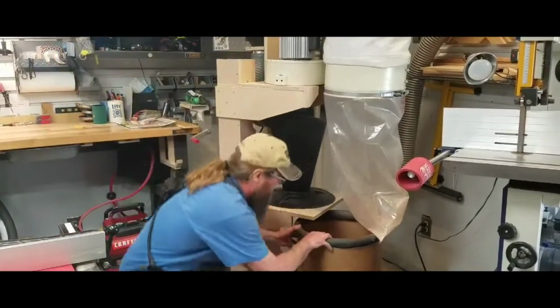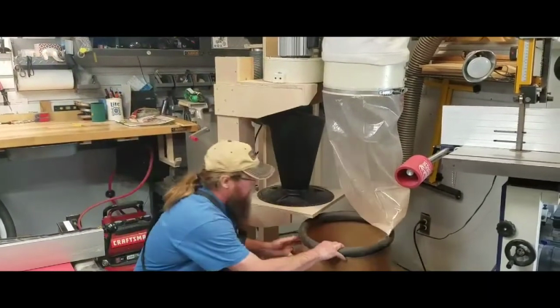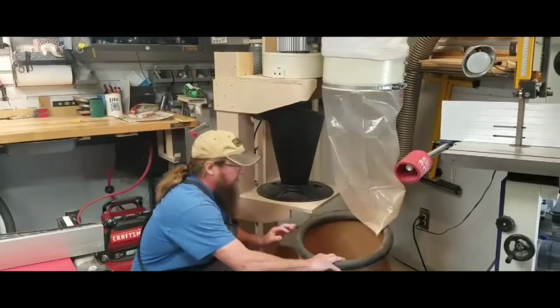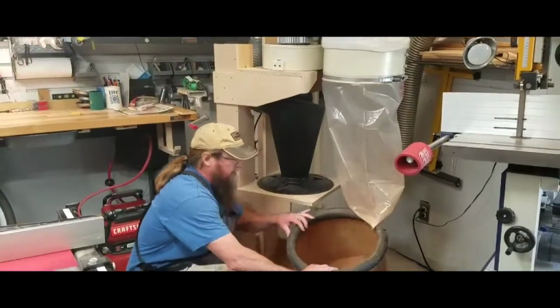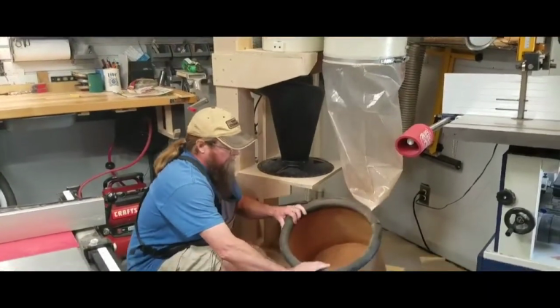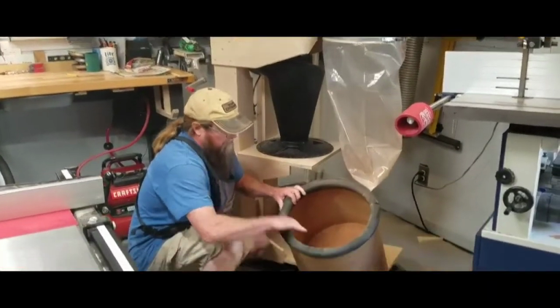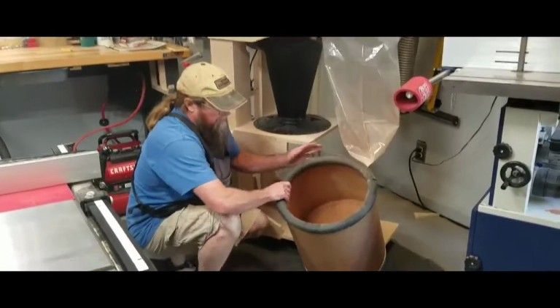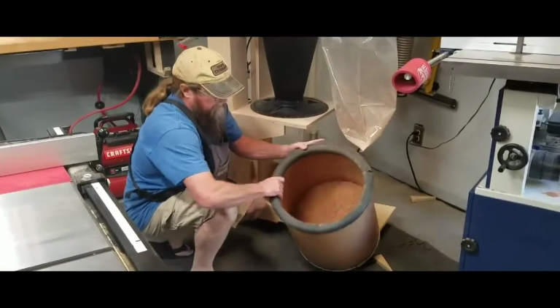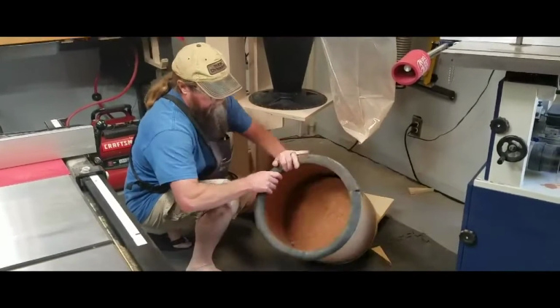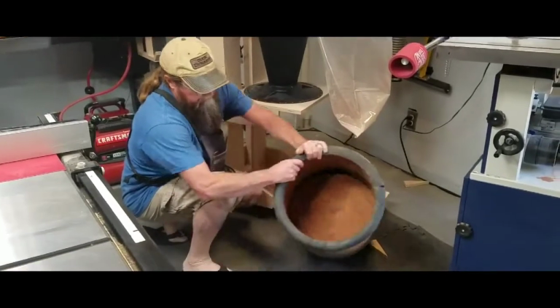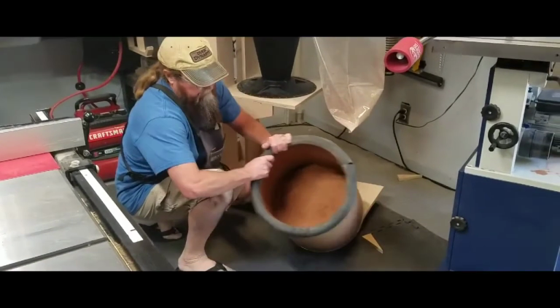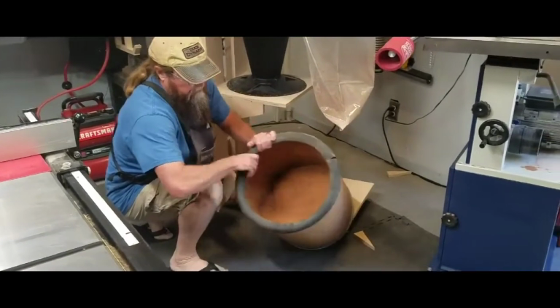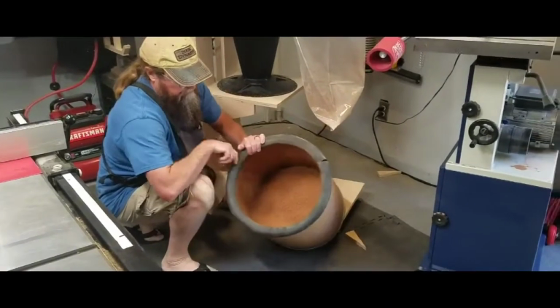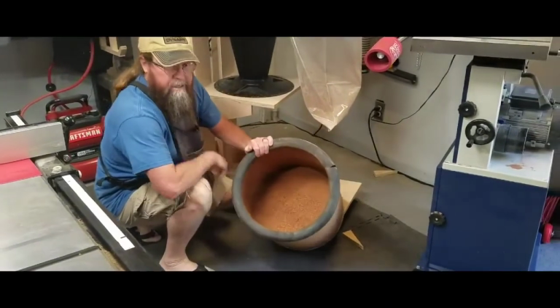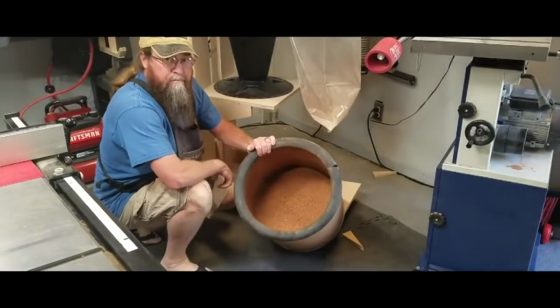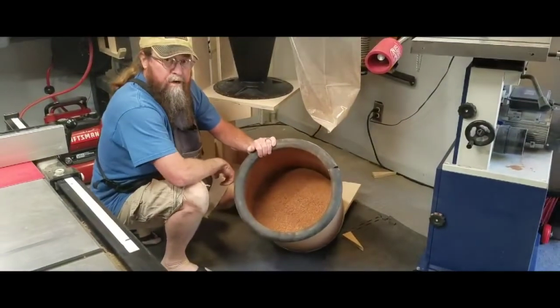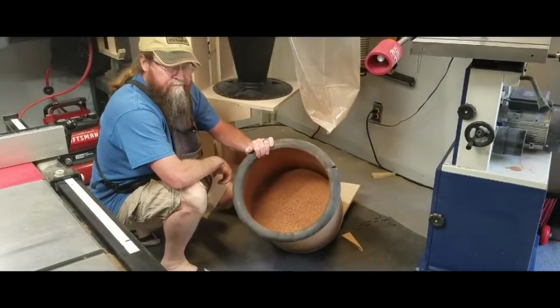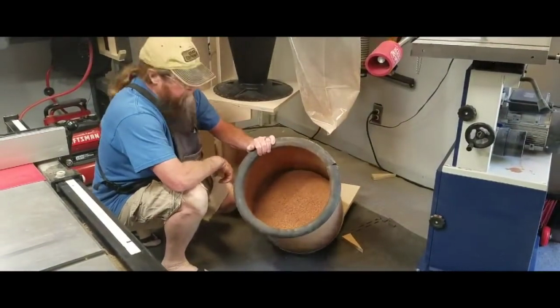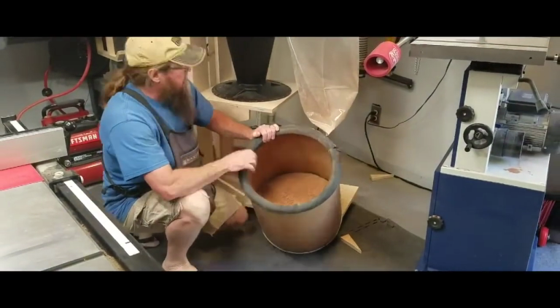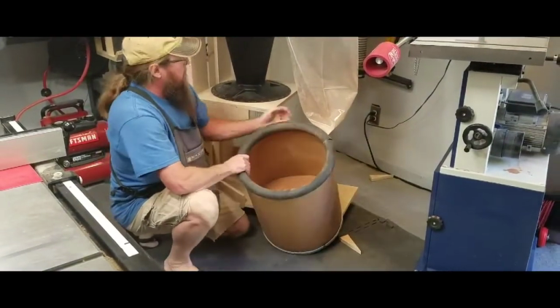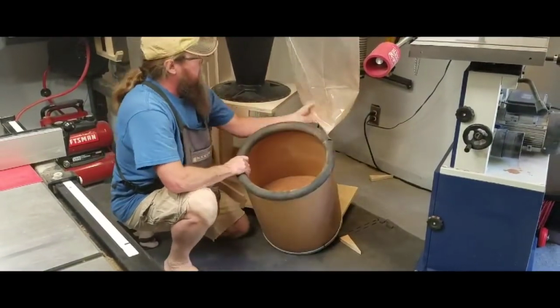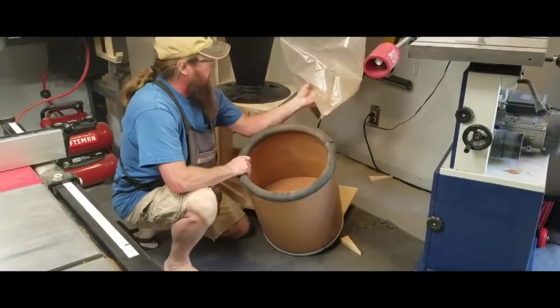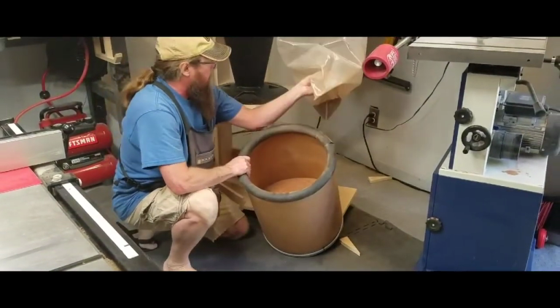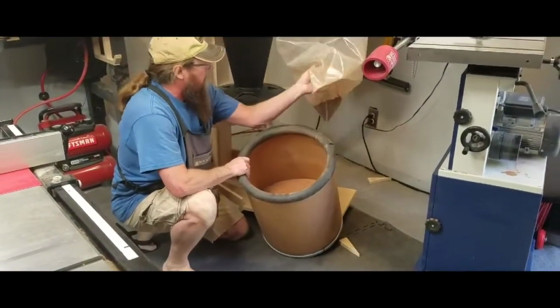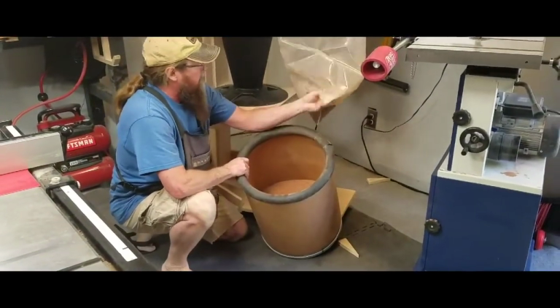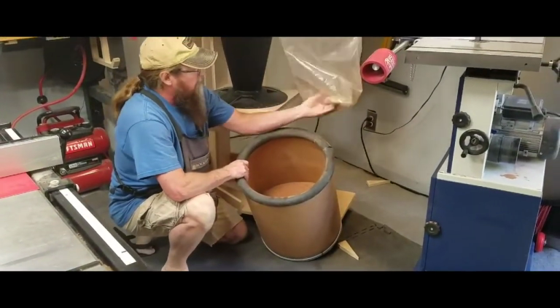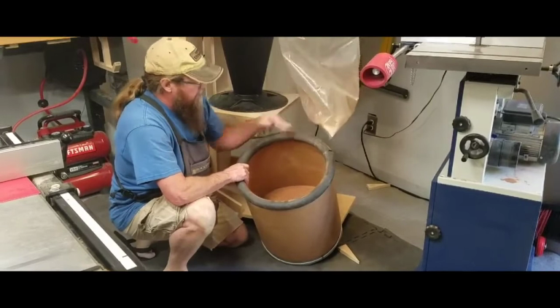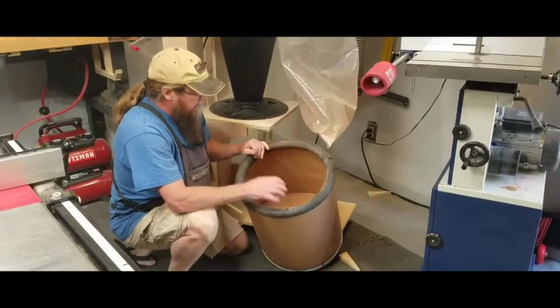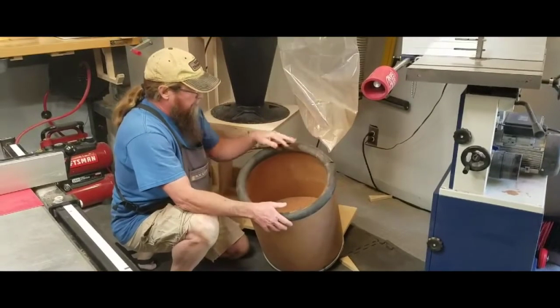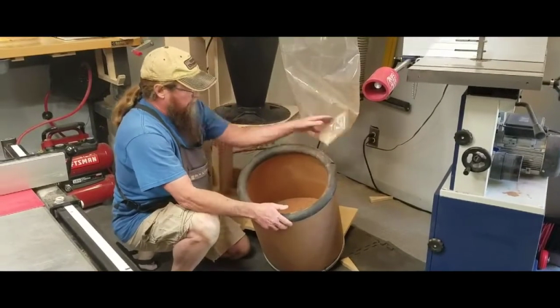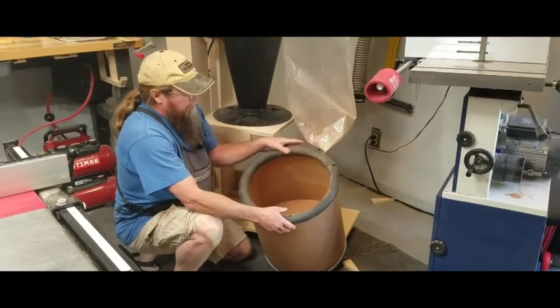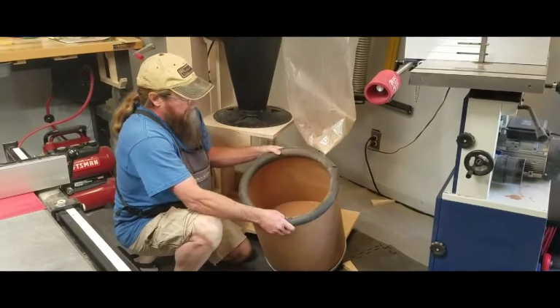You can see how well it works. That's from doing a little planing this morning. Not already anything in here, but I'm really happy with it.